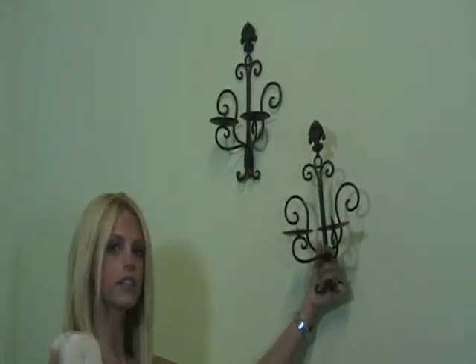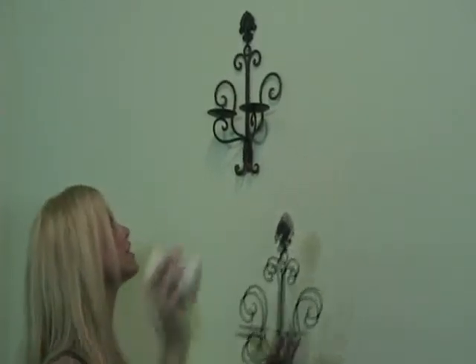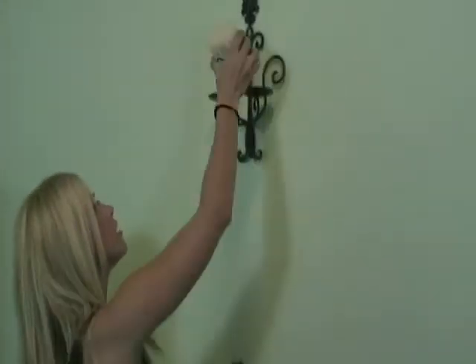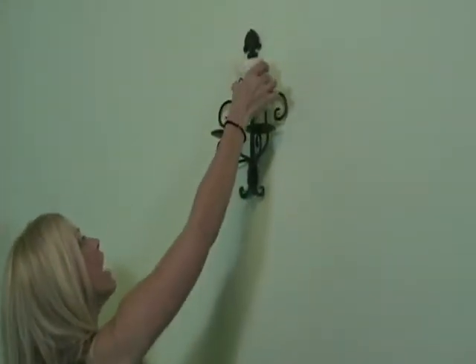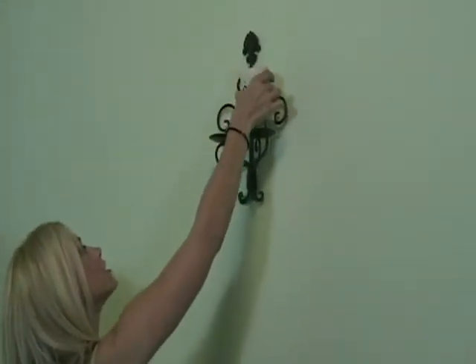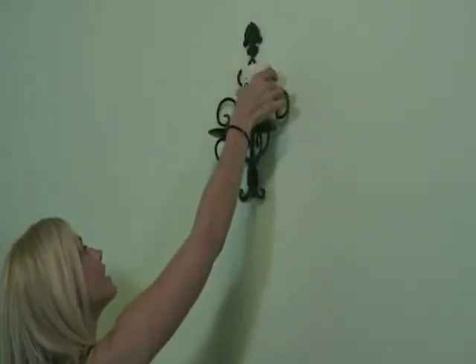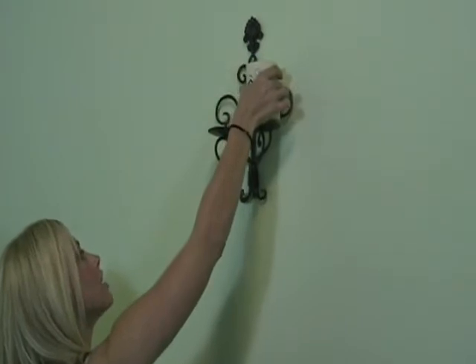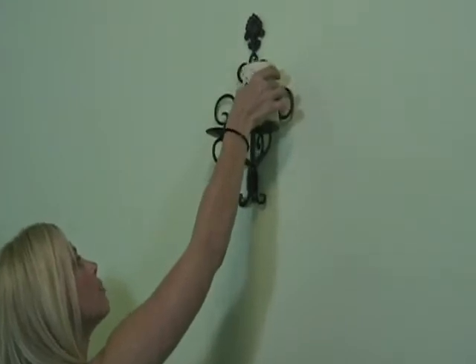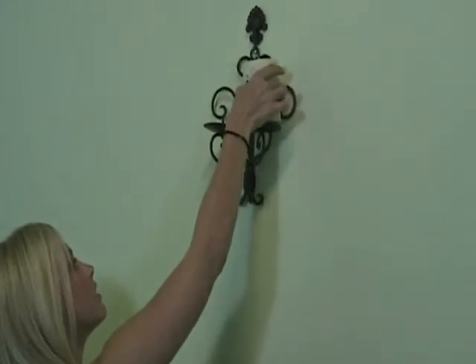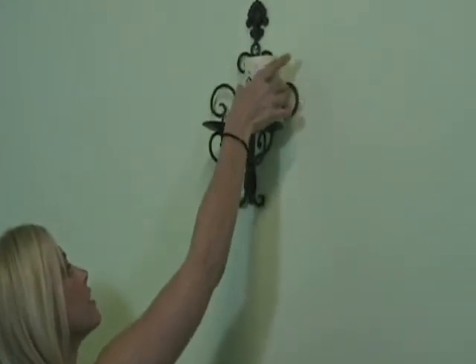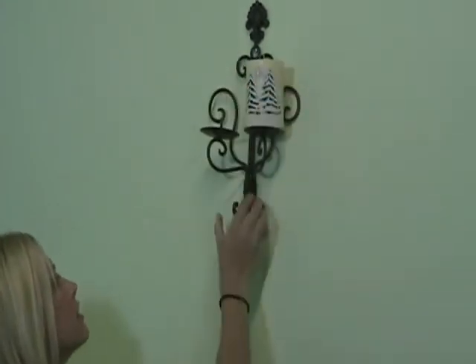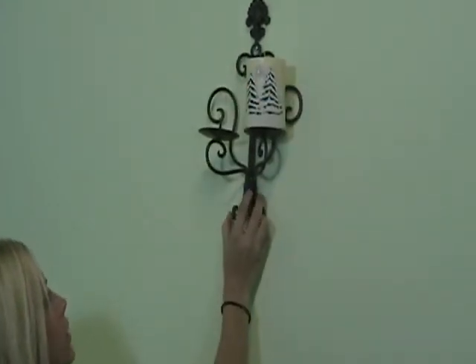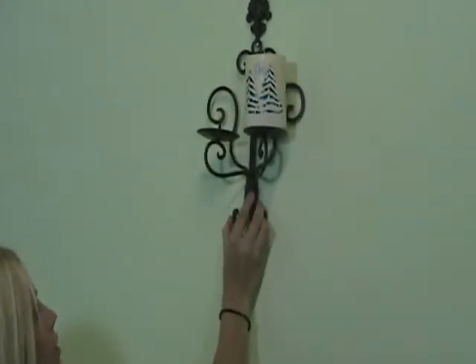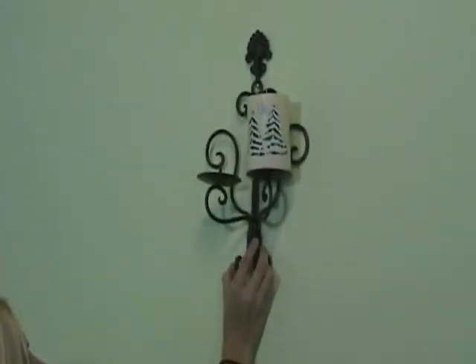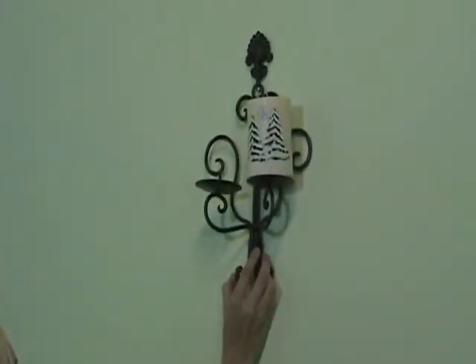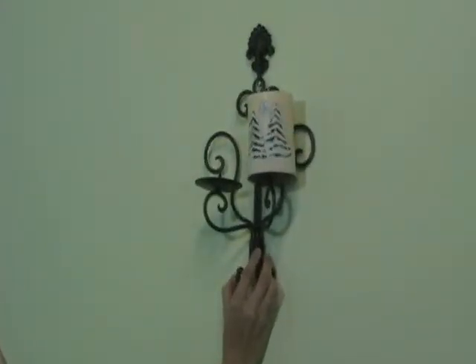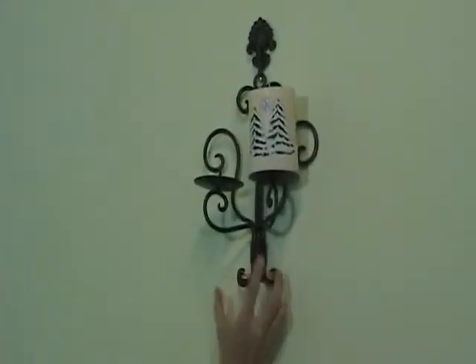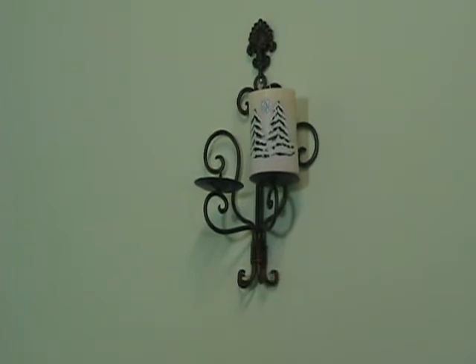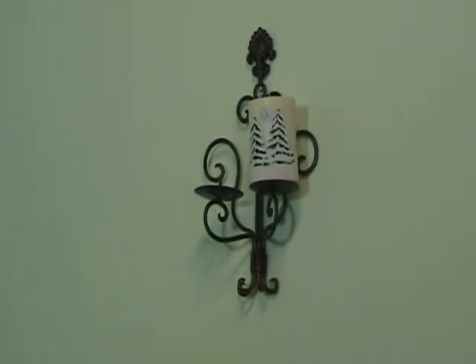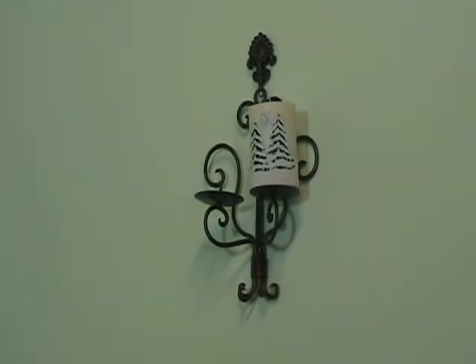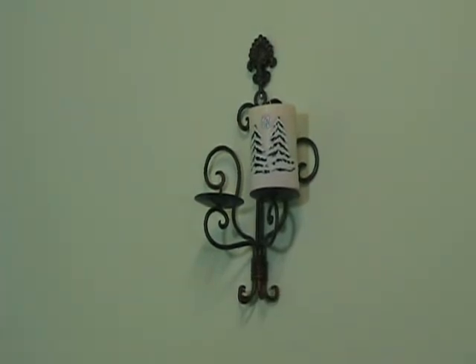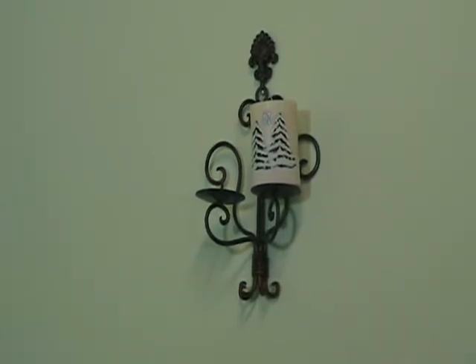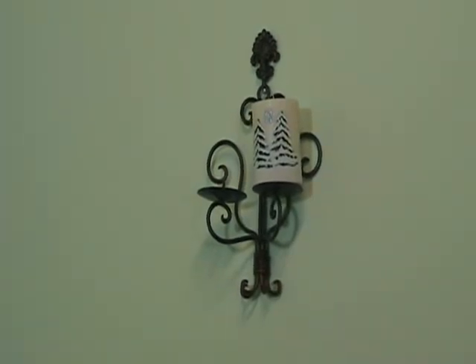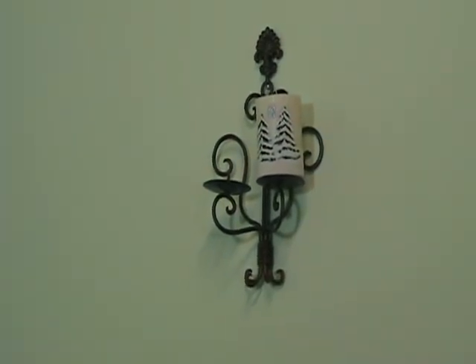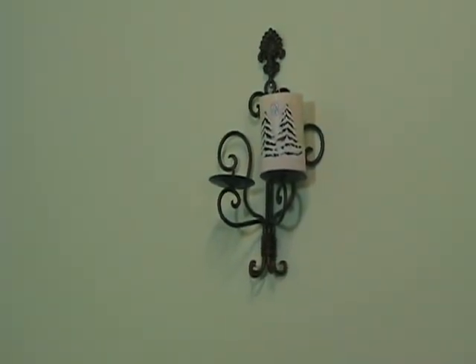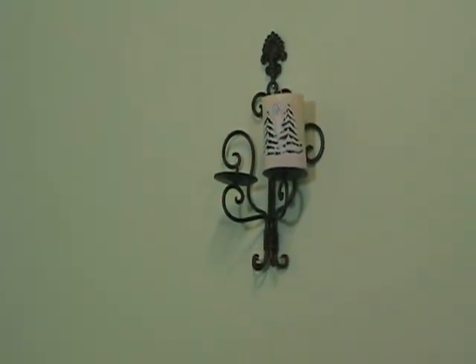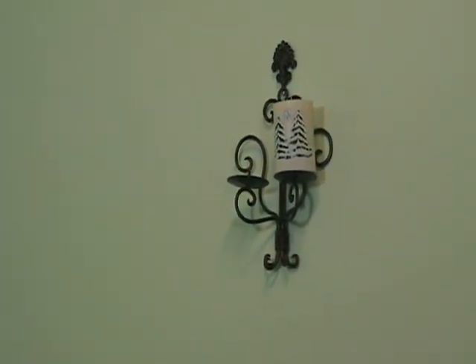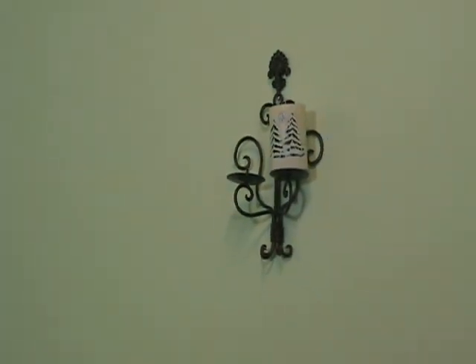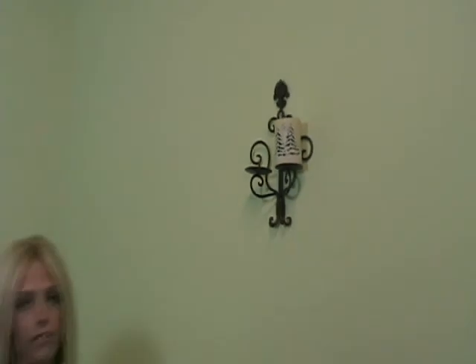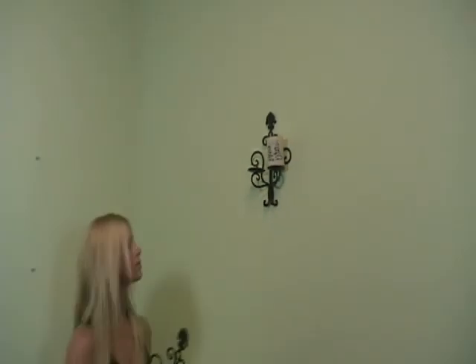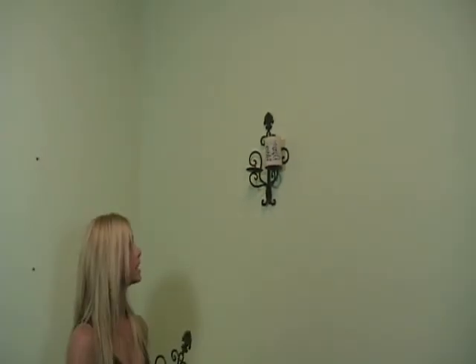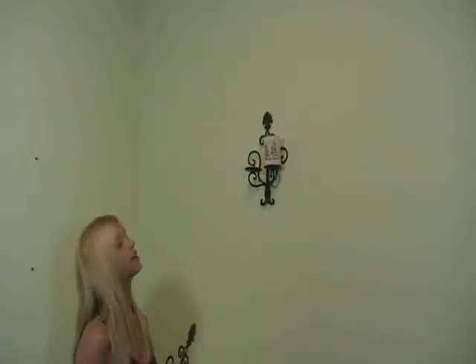Just place the candle up on the sconce, straighten it up, and you've got a beautiful wall decor. It's perfect for any room, anywhere in the household.